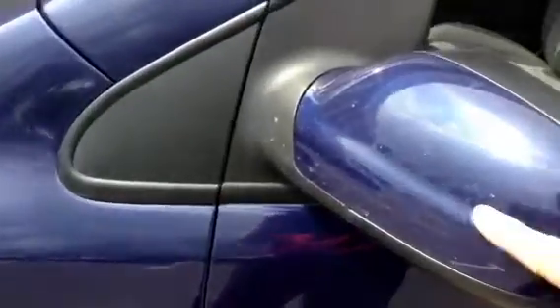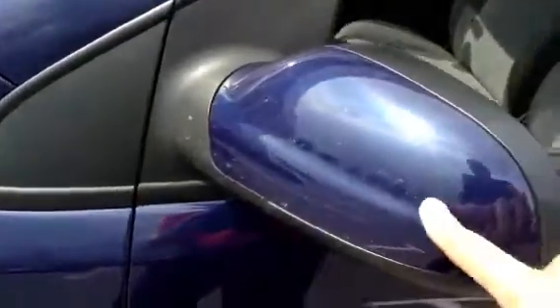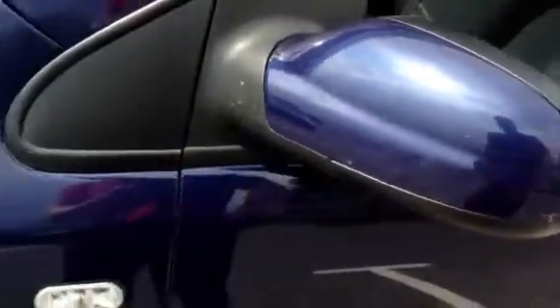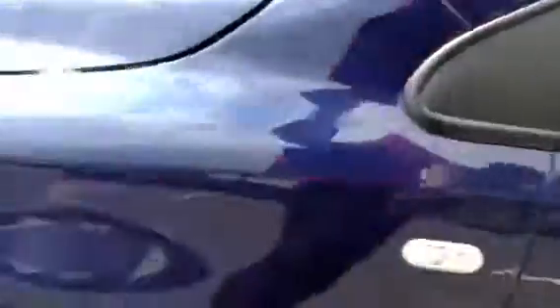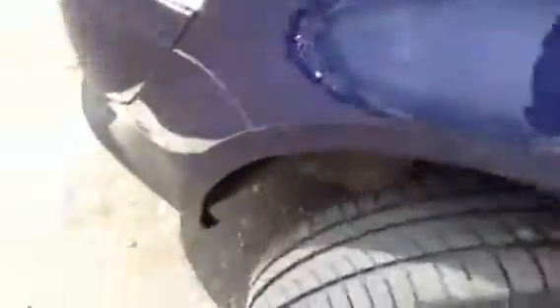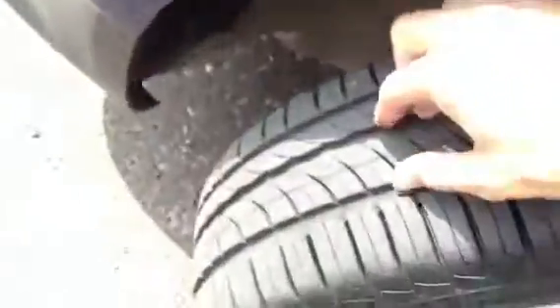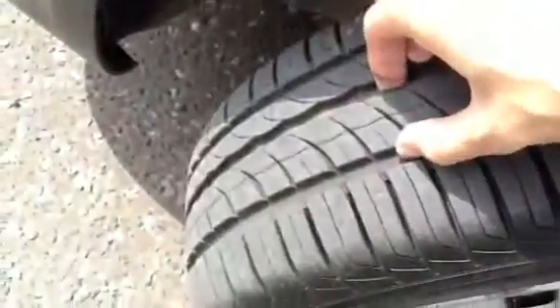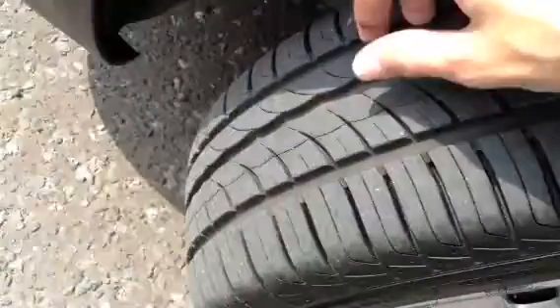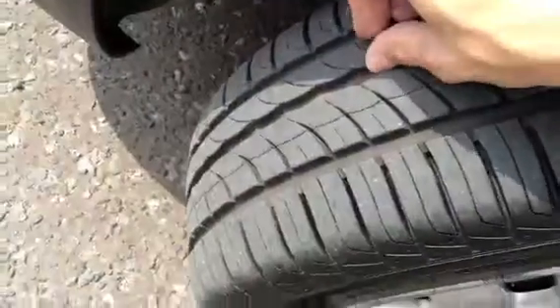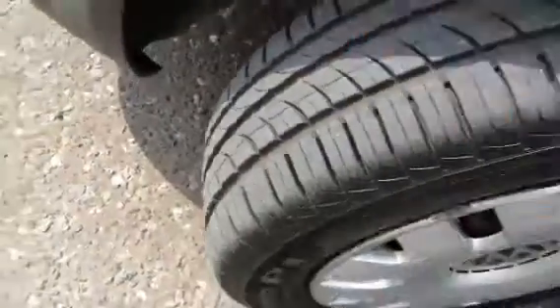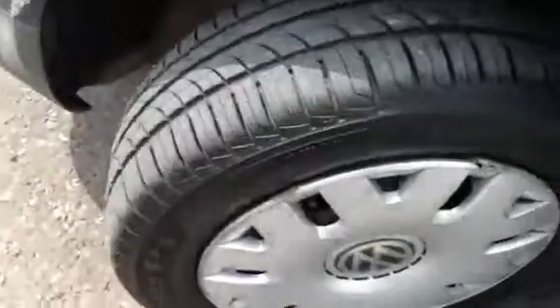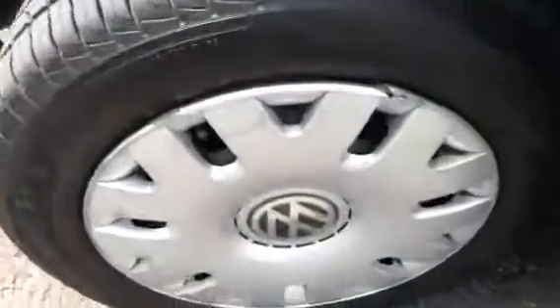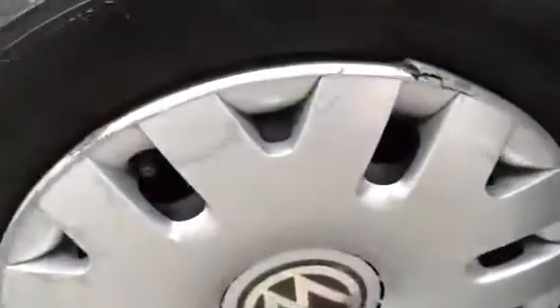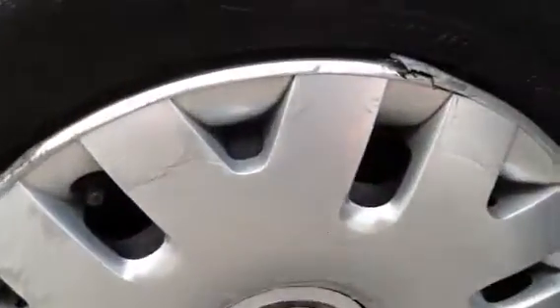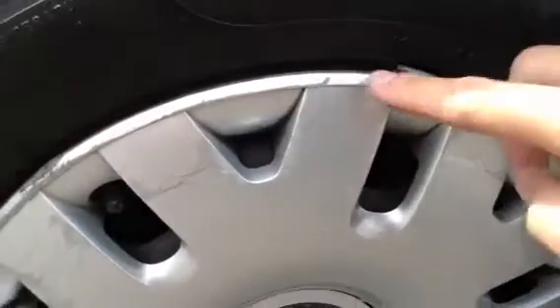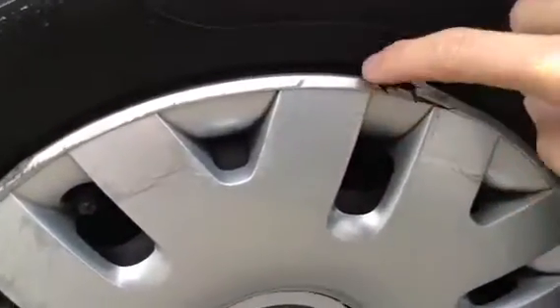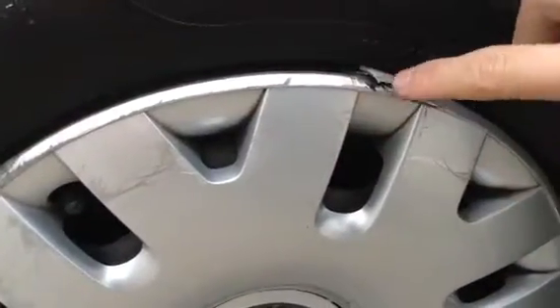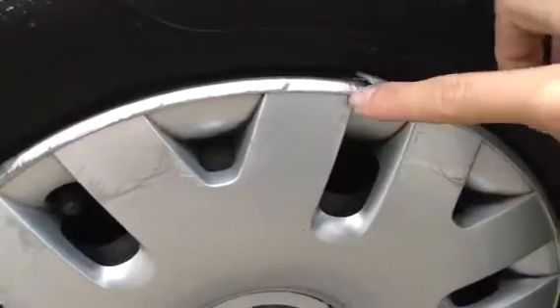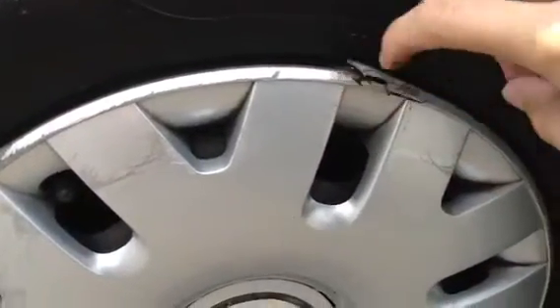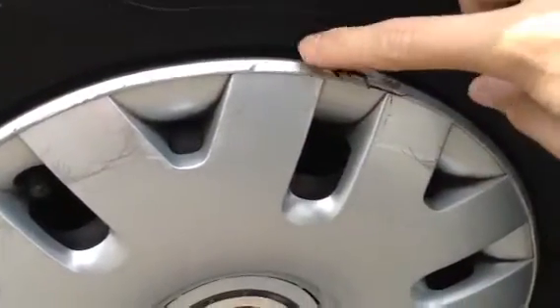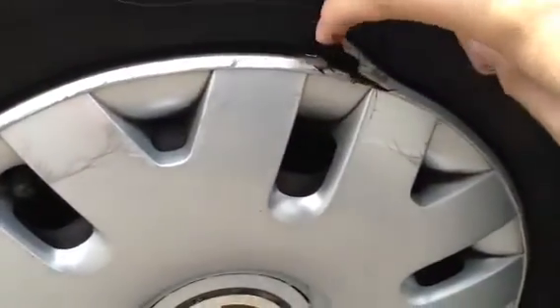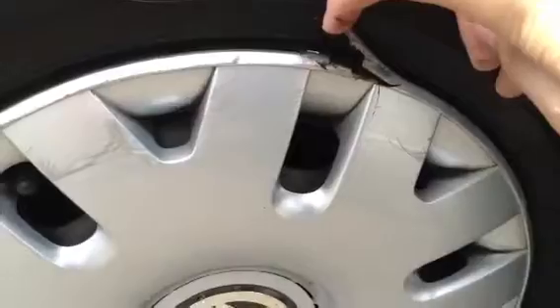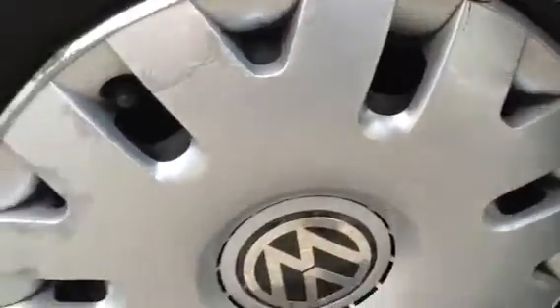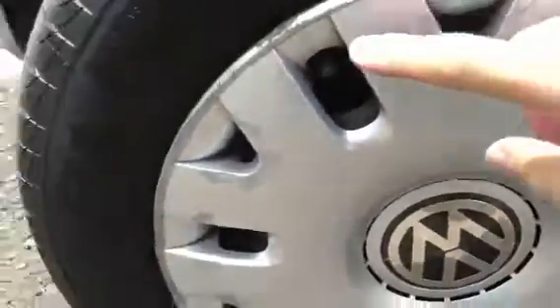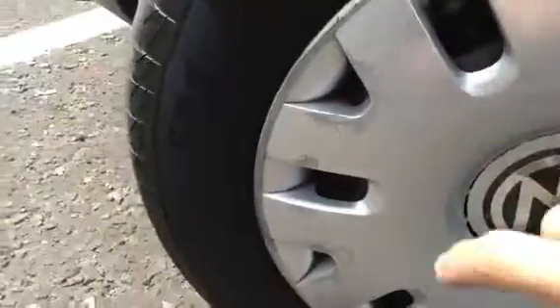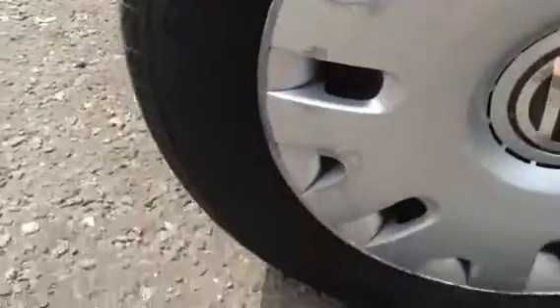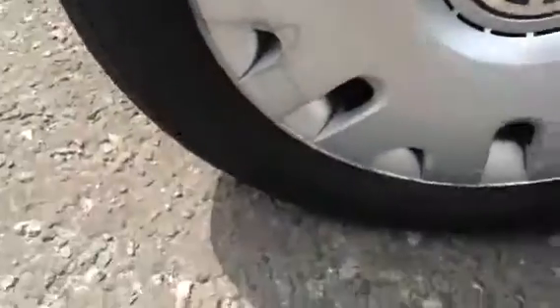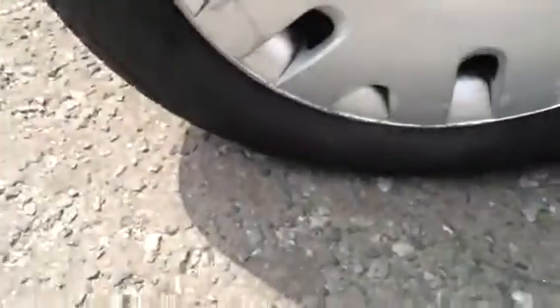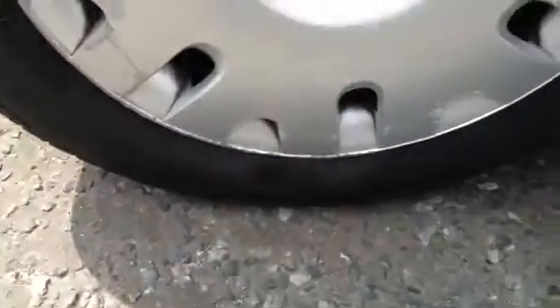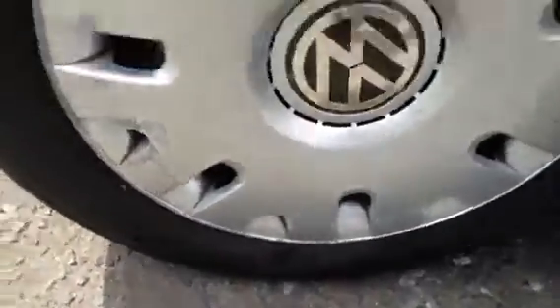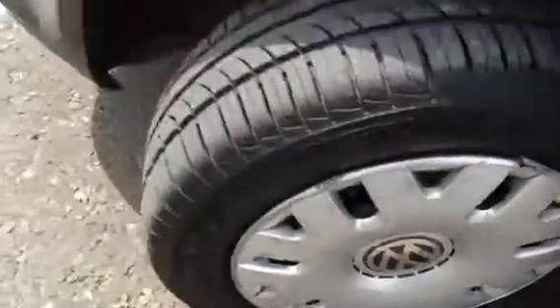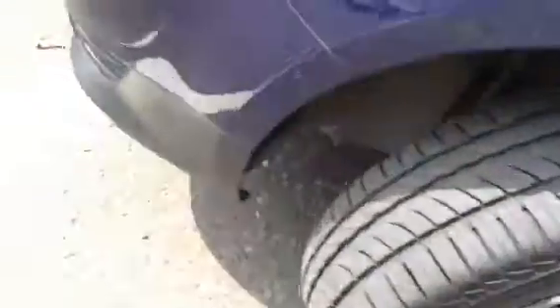There are a couple of scratches on the mirror. The front tyre is looking at a good four to five millimetres. The front hubcap is very heavily cut and cracked, with a lot of heavy scuffs and kerb damage, so potentially a new hubcap is needed.